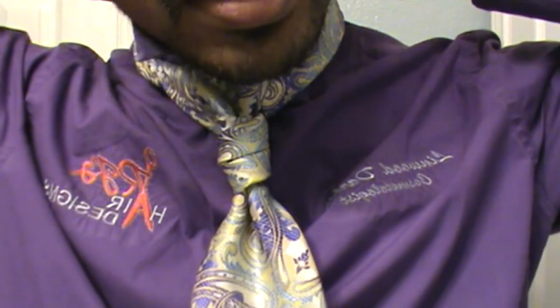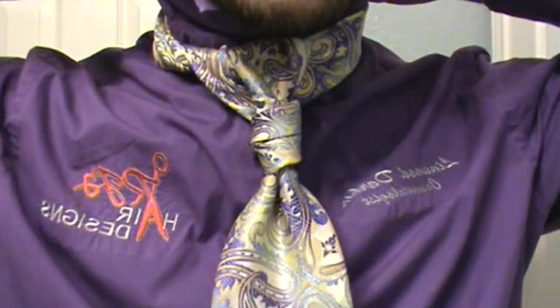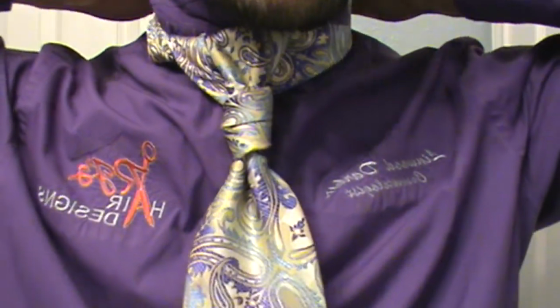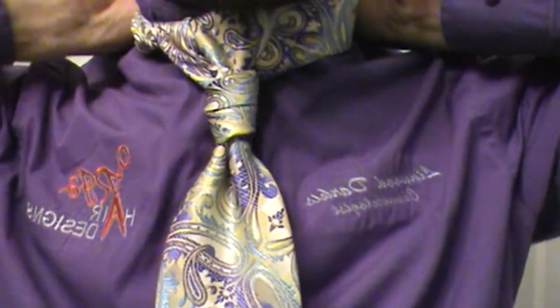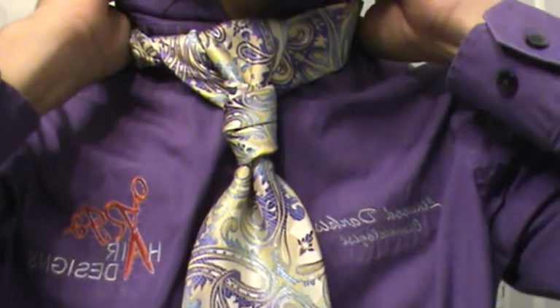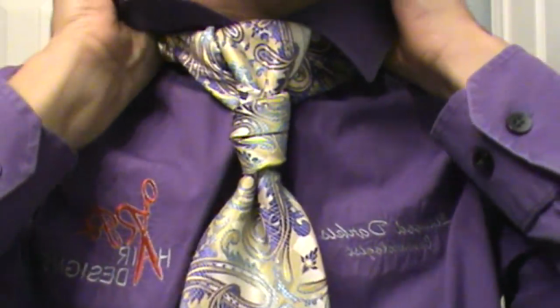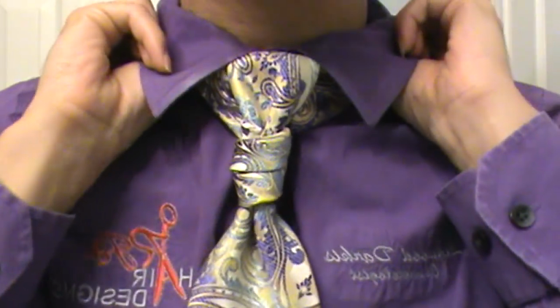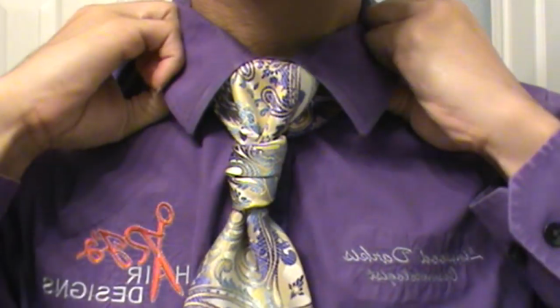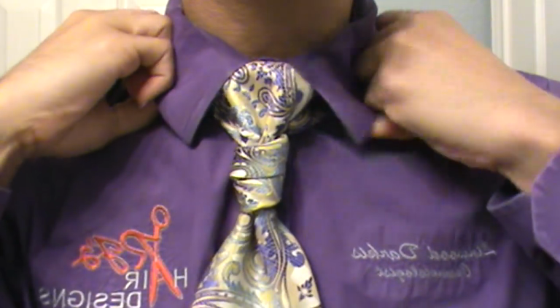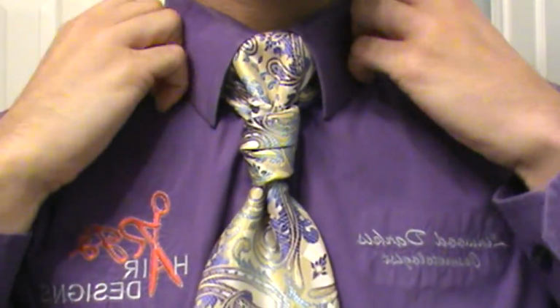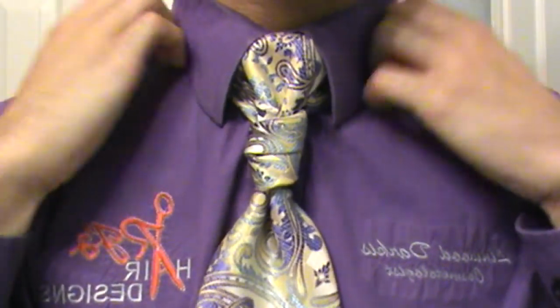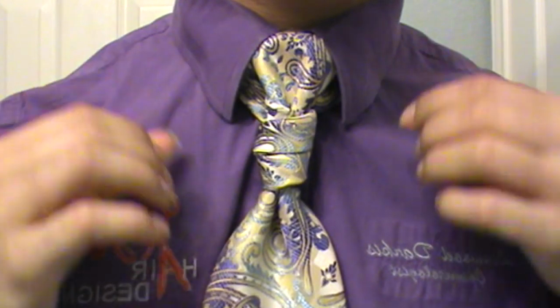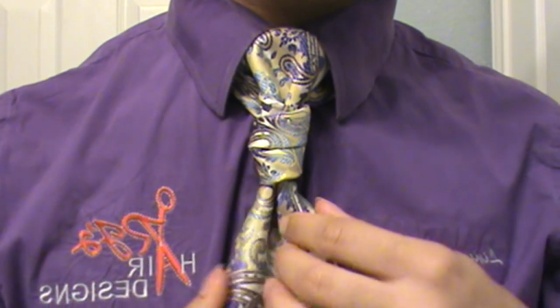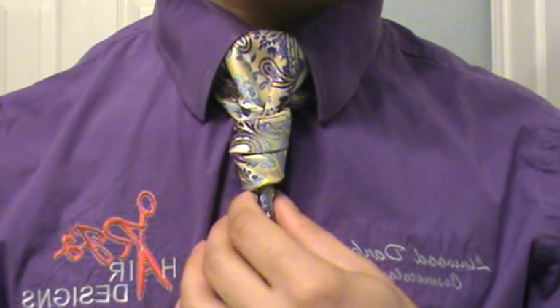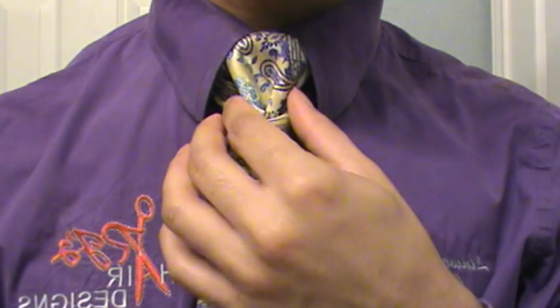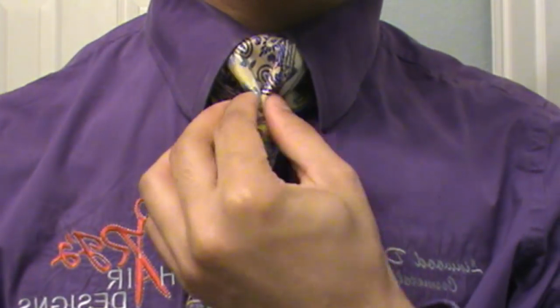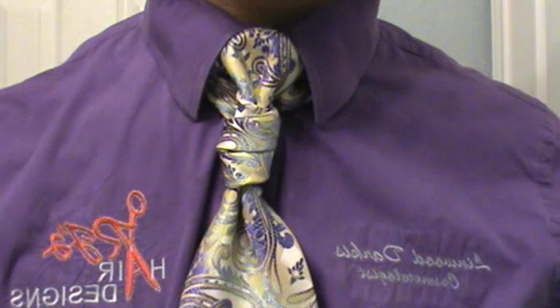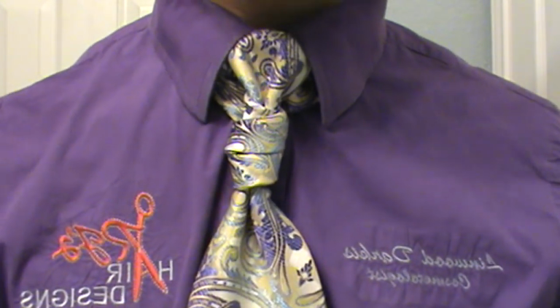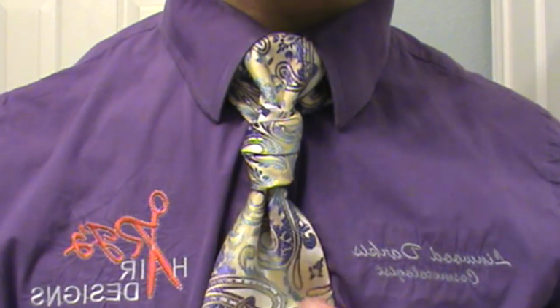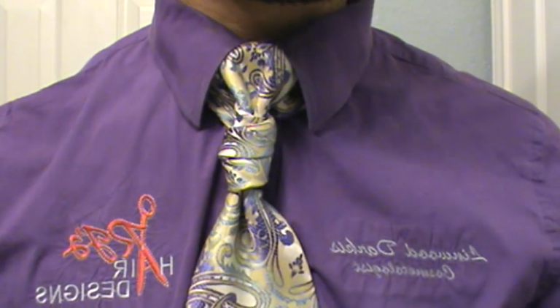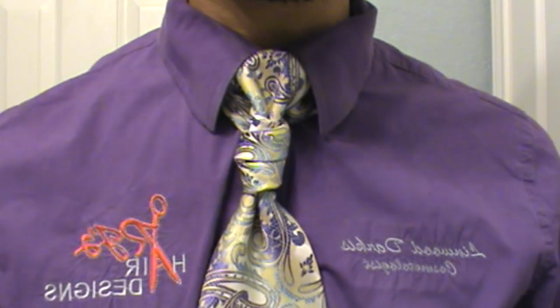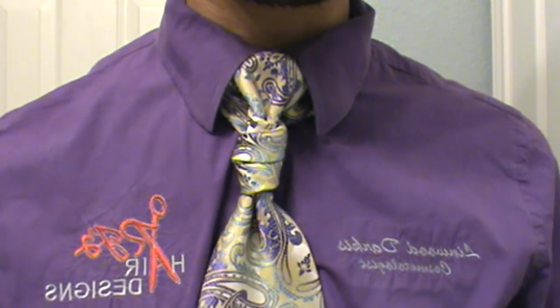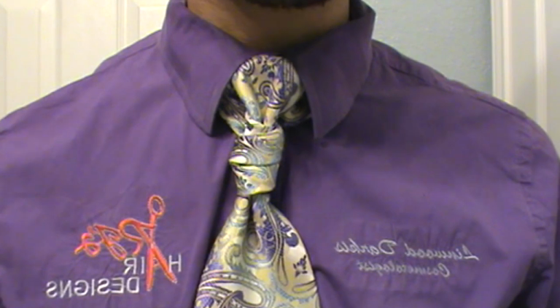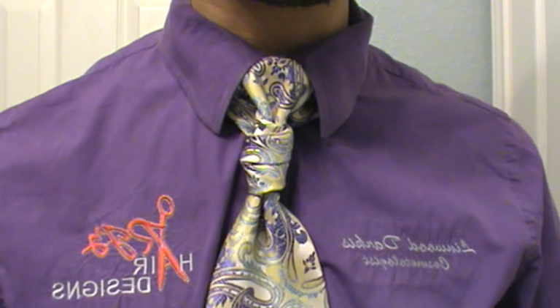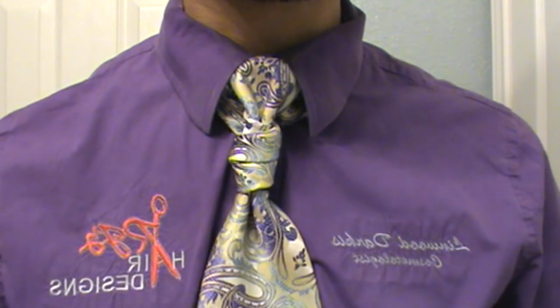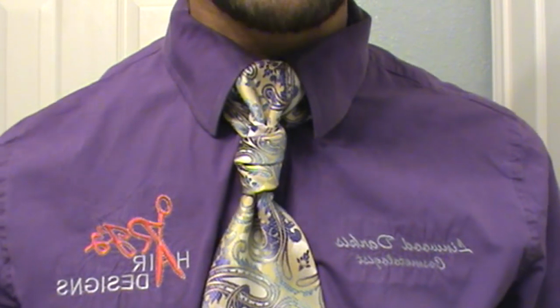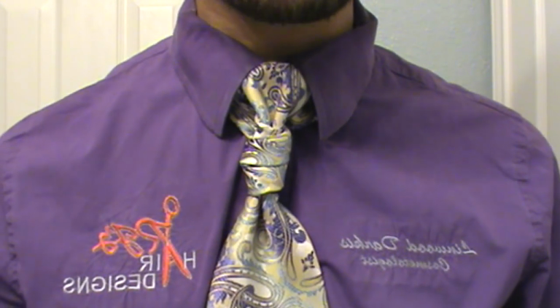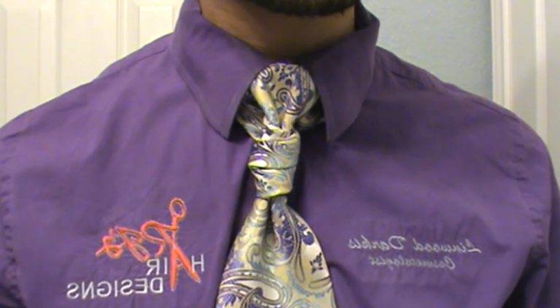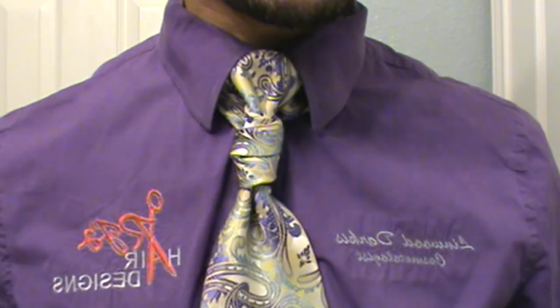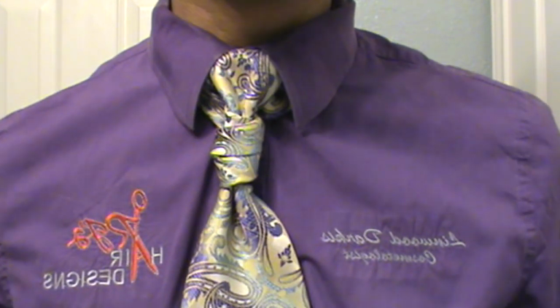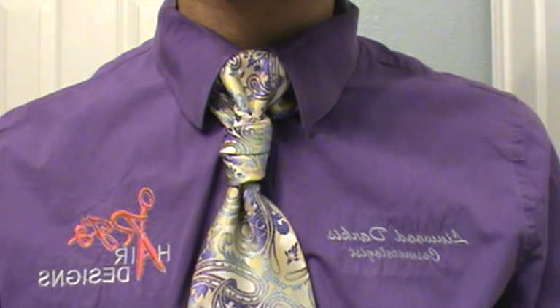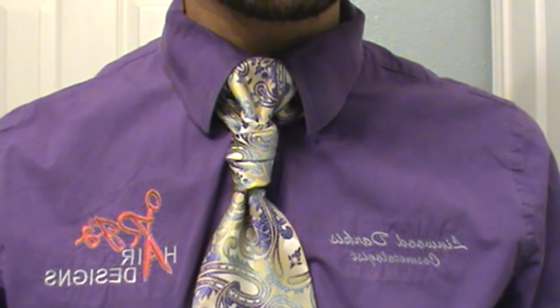Even if you have a larger neck you should easily be able to do this. Pull it right on down and there you go — pretty easy. If you like it don't forget to thumbs up, share, and subscribe to my videos.